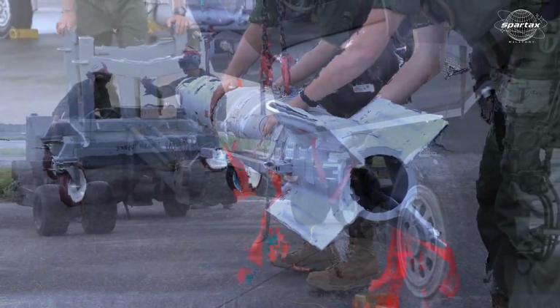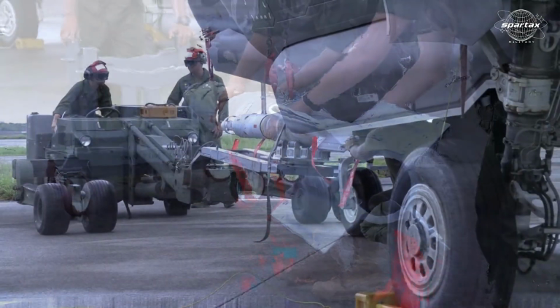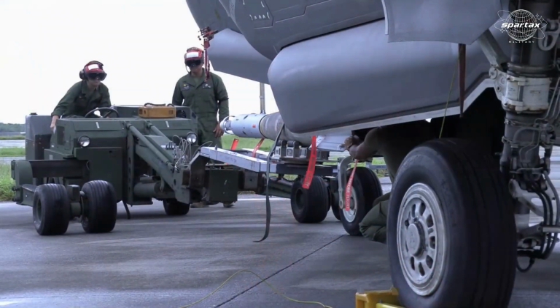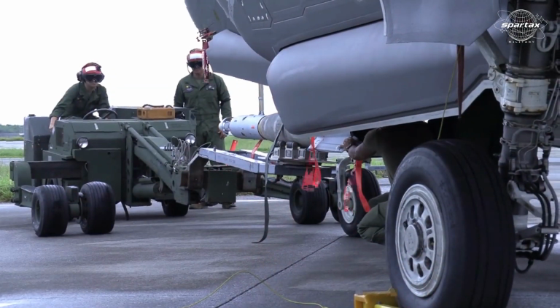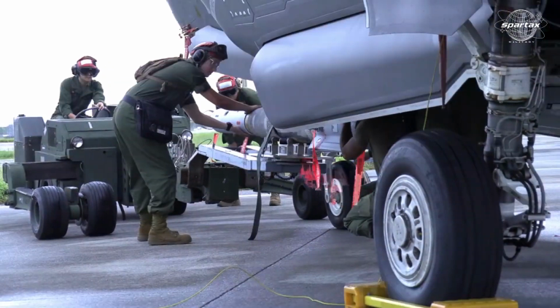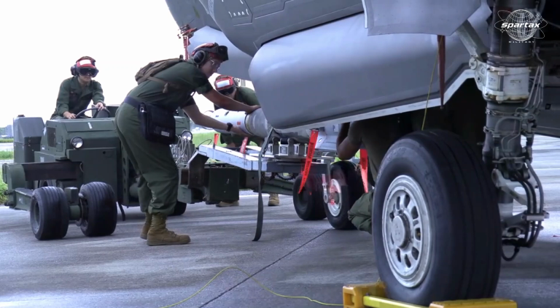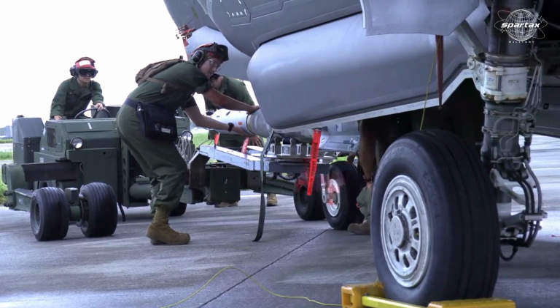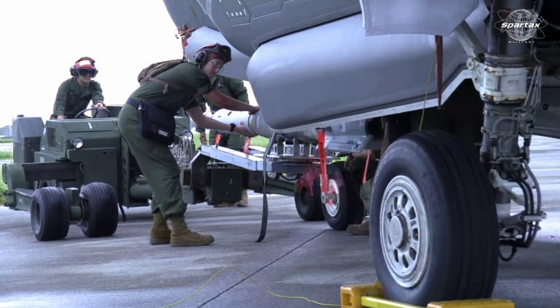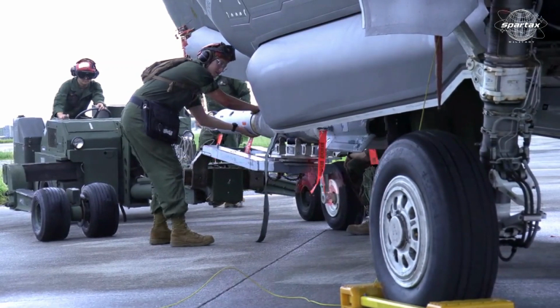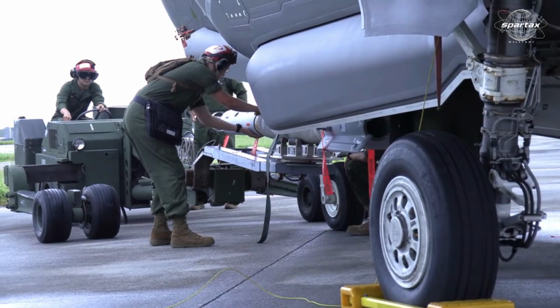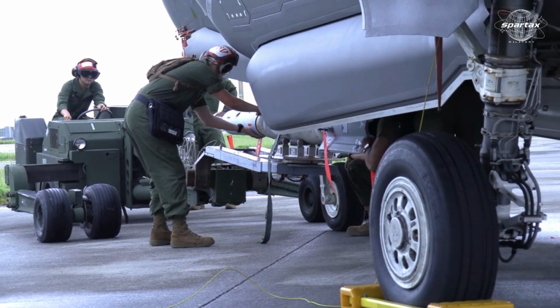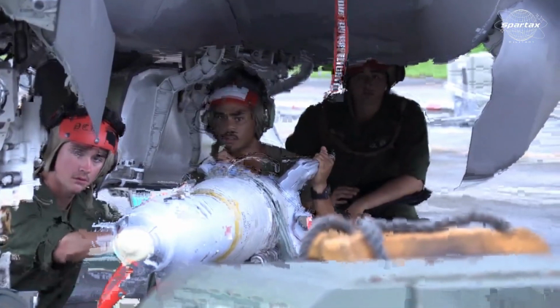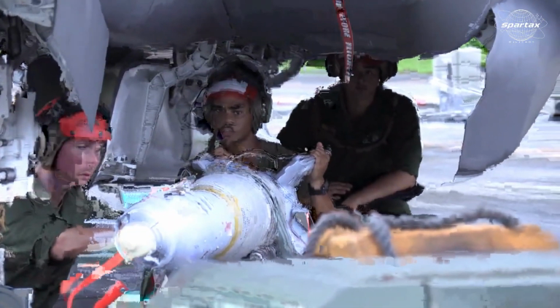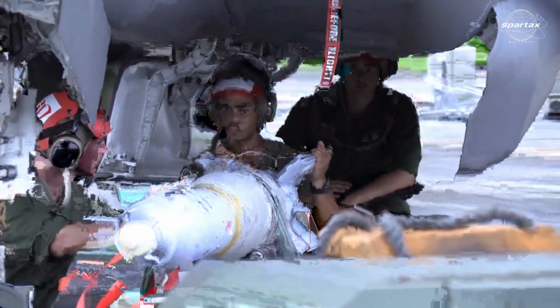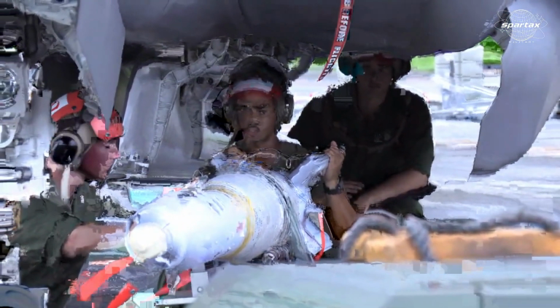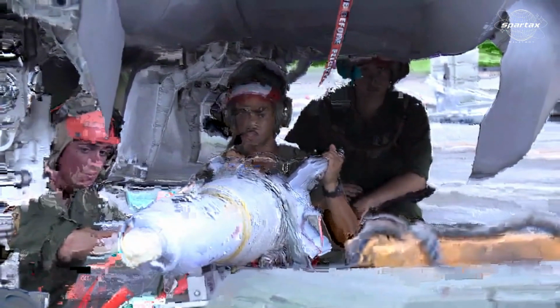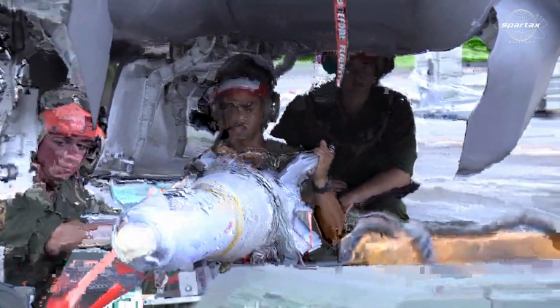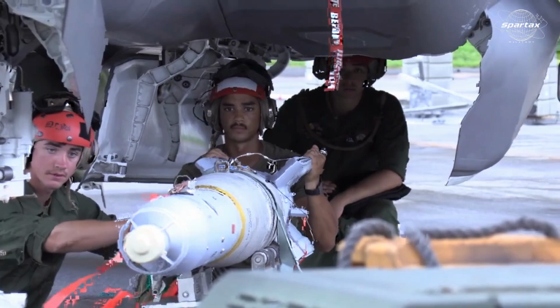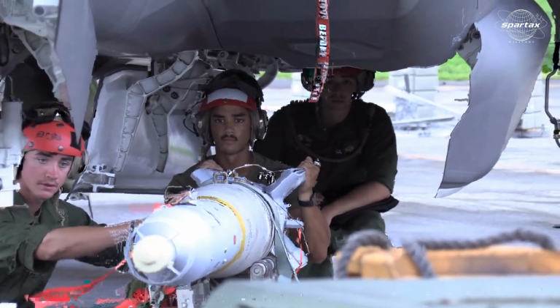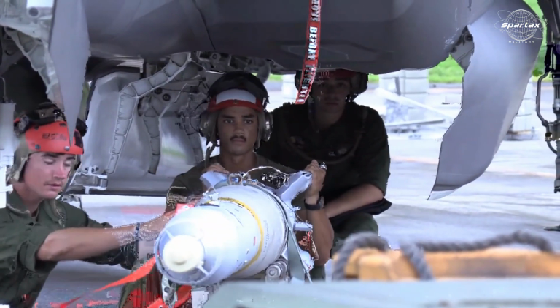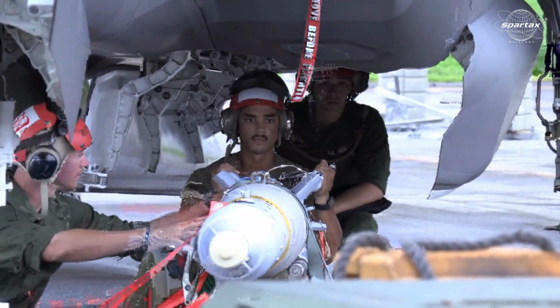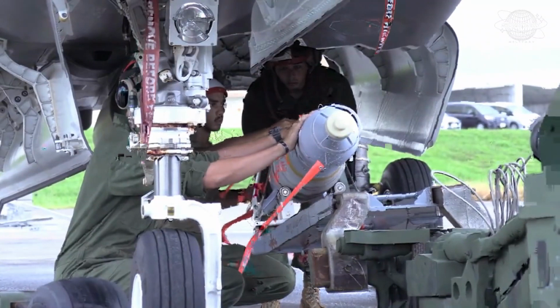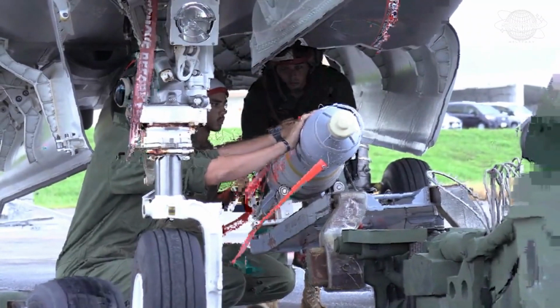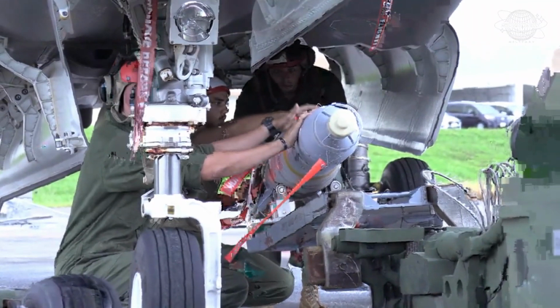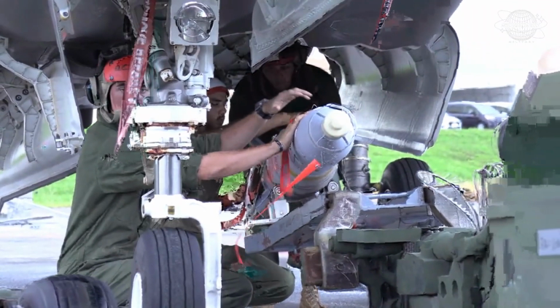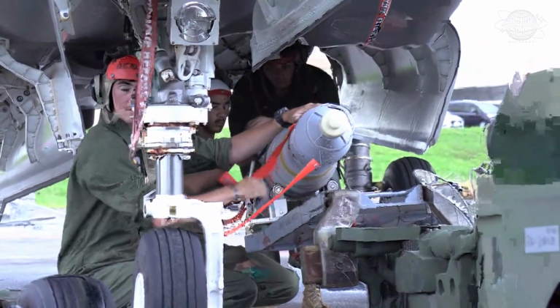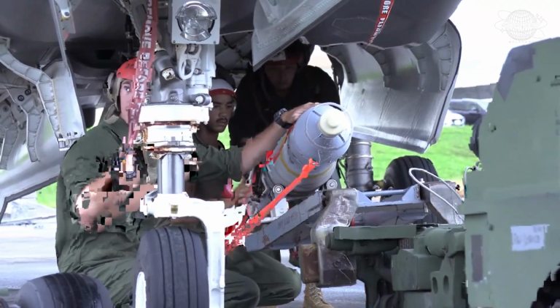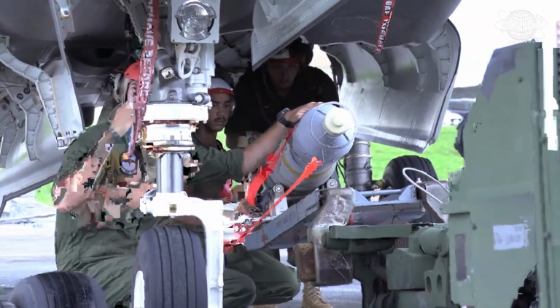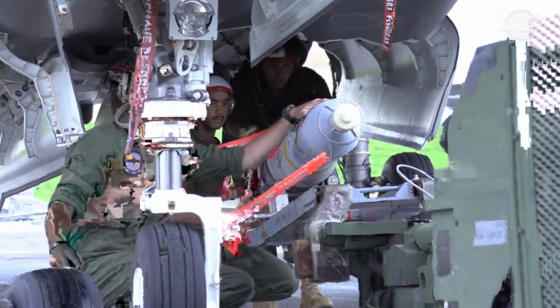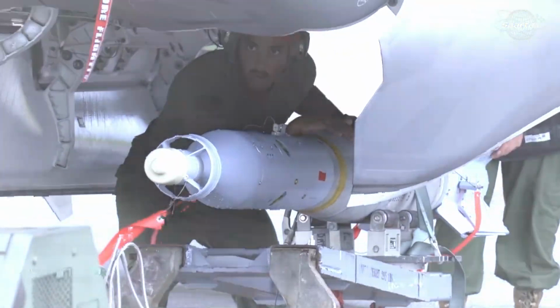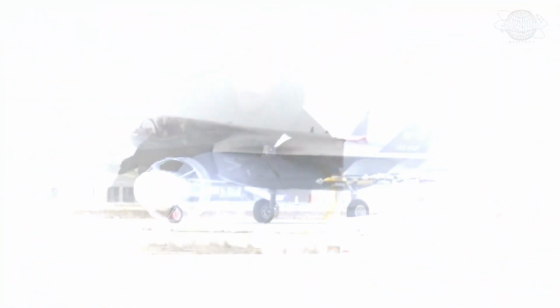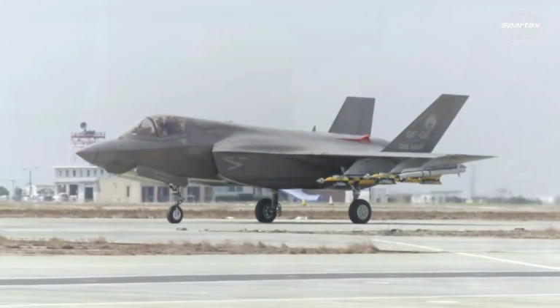The F-35 fighter jet is outfitted with a plethora of bombs, including the Mk-84, Mk-83, Mk-82 GP, Mk-20 Rockeye II, small-diameter bomb (SDB), JDAM series, and a potential nuclear weapon in addition to missiles.